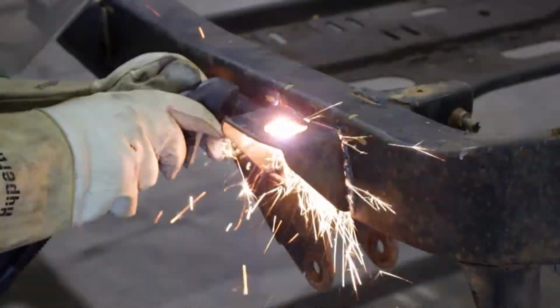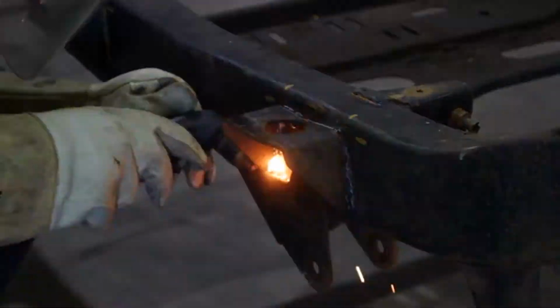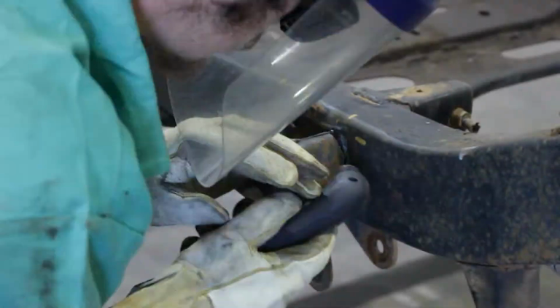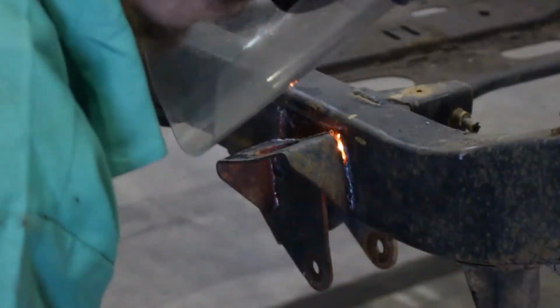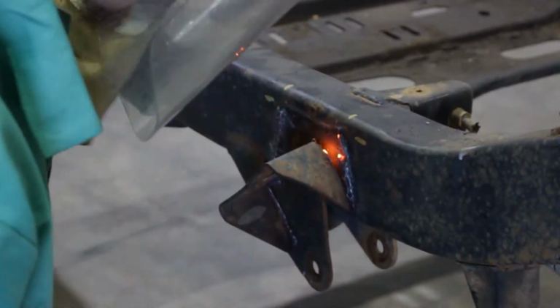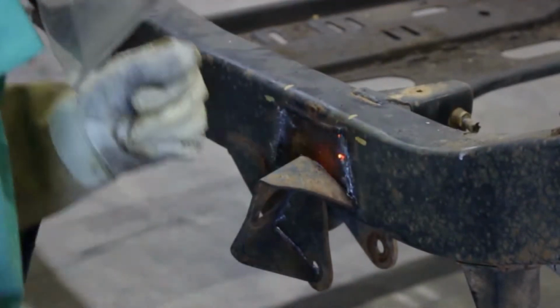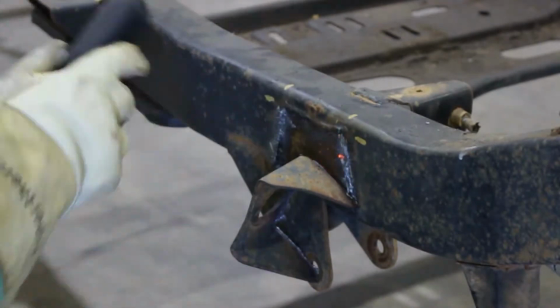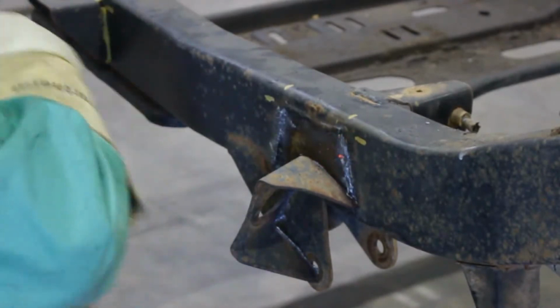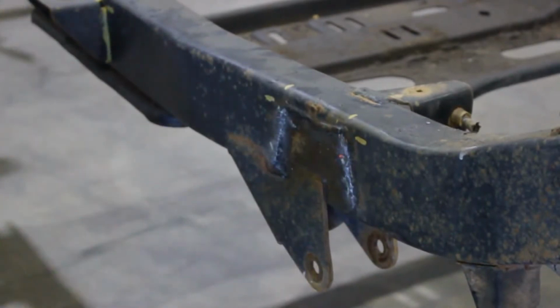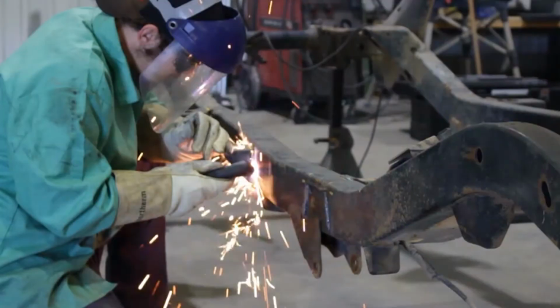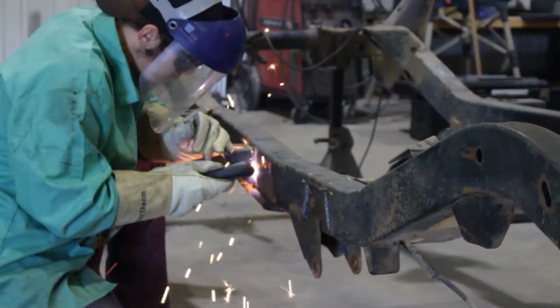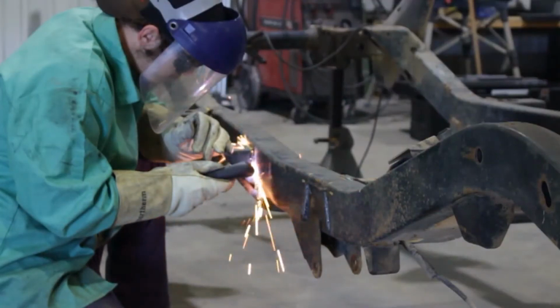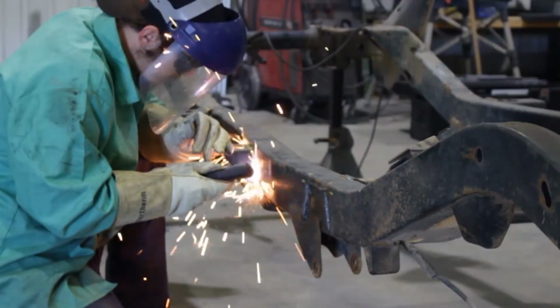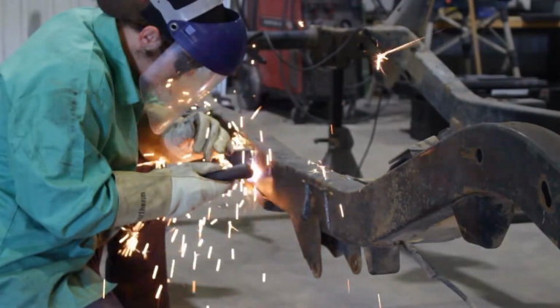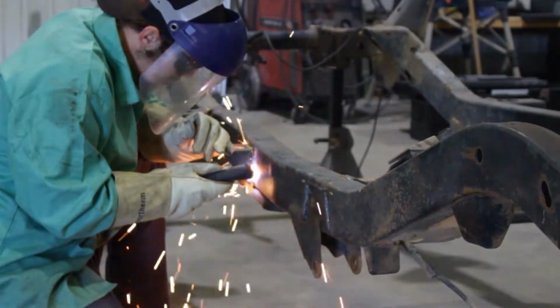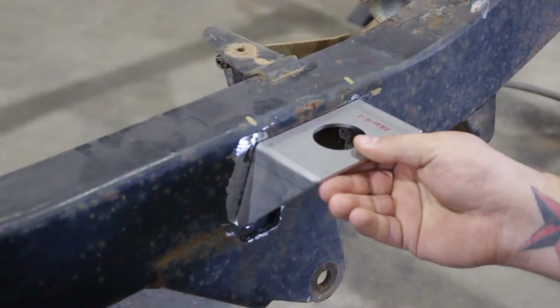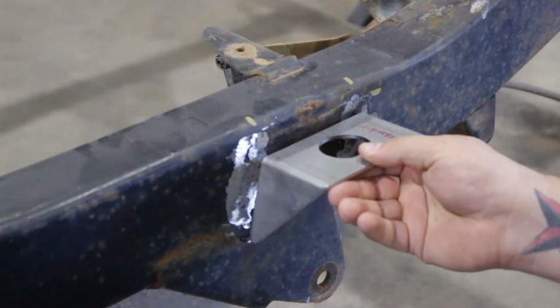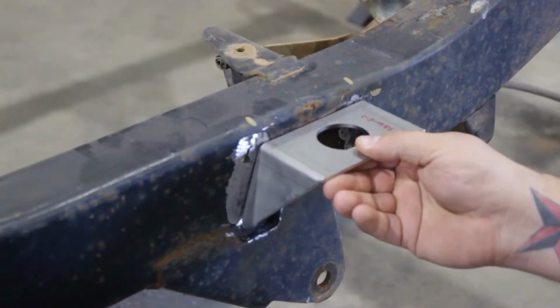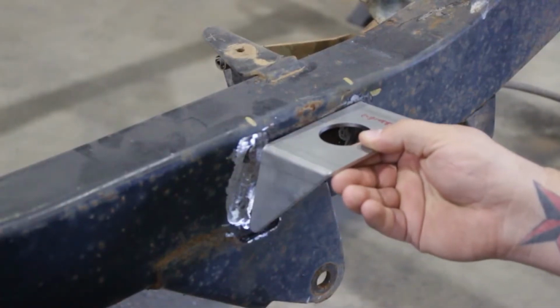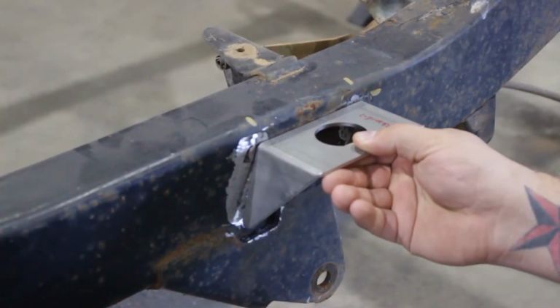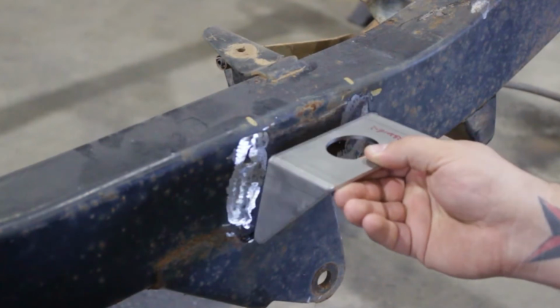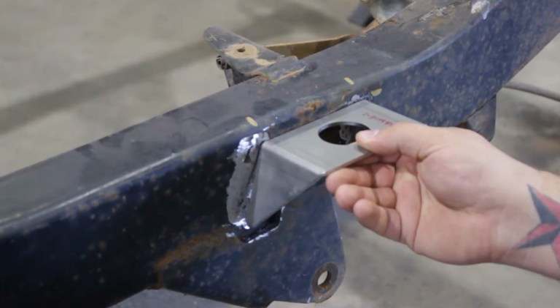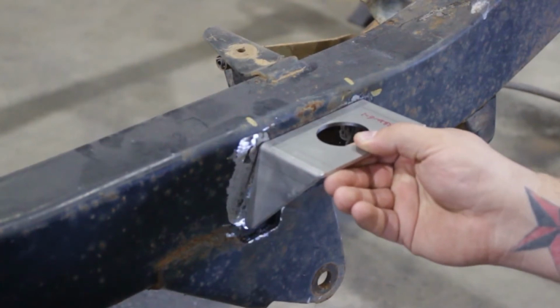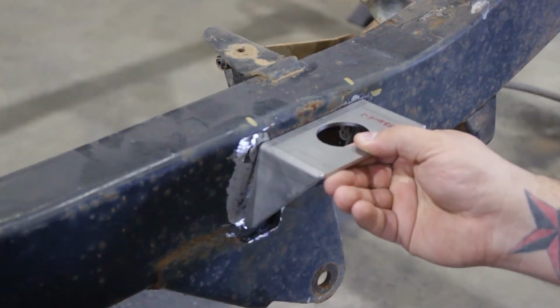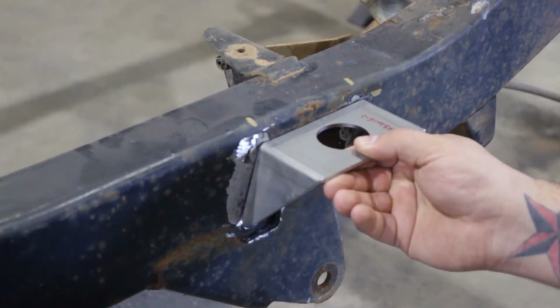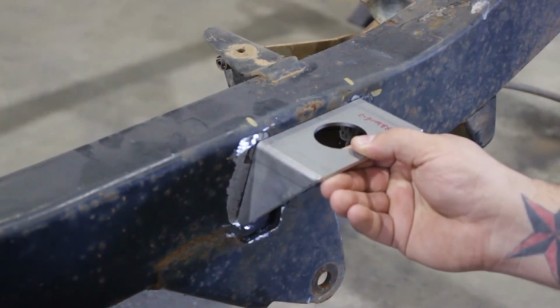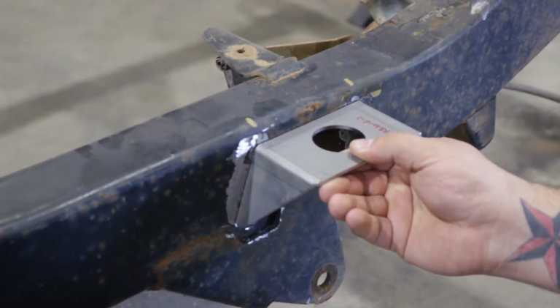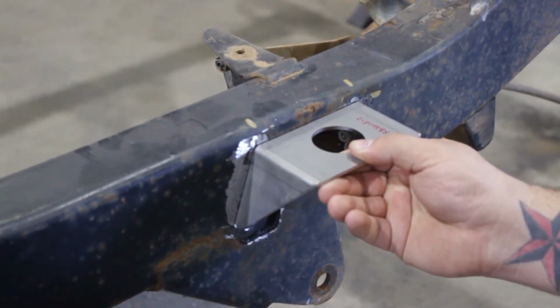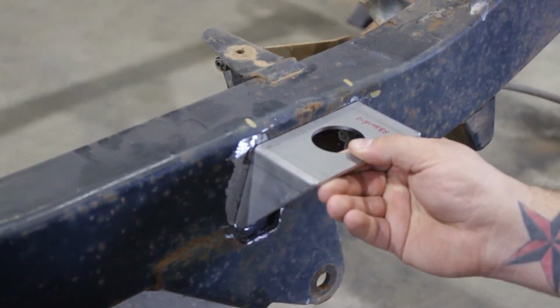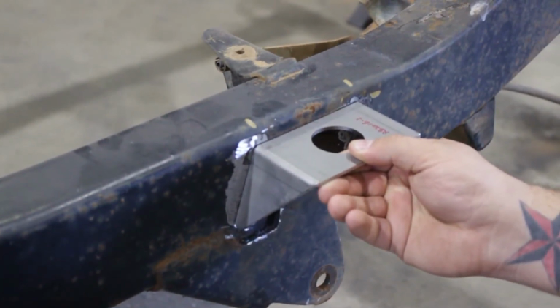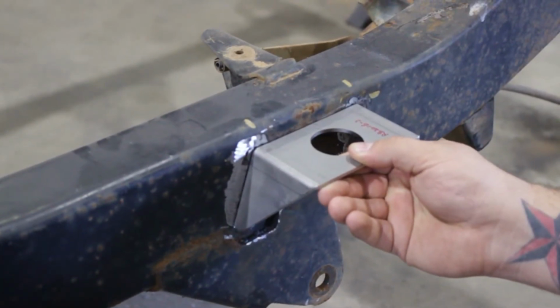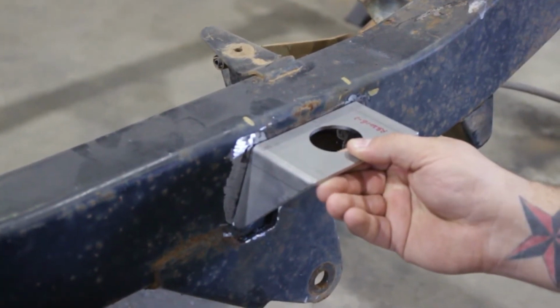Step 4. Test fit the parts by holding the new brackets up to the frame rail in line with the orientation lines previously marked. Continue to cut away obstructions if needed.